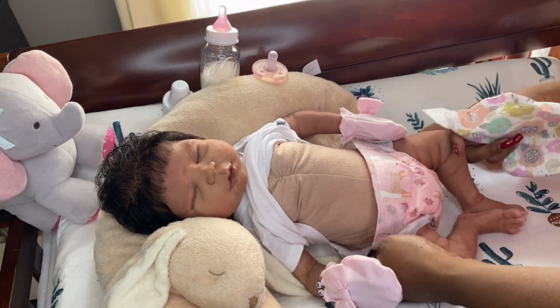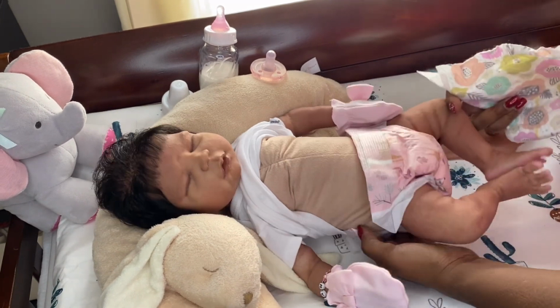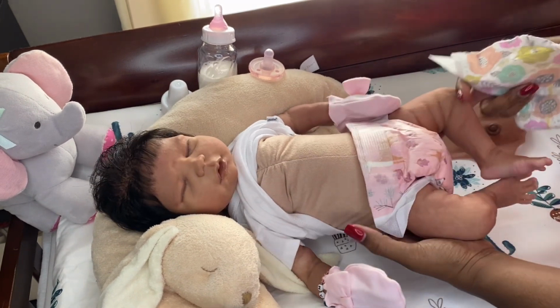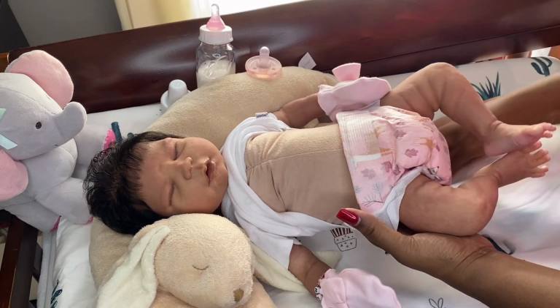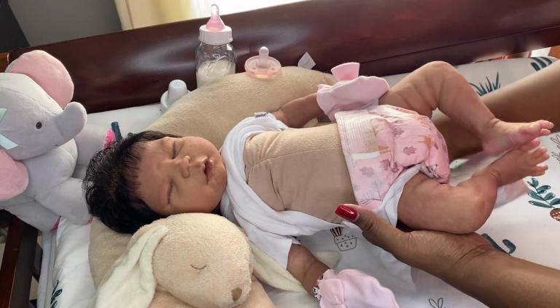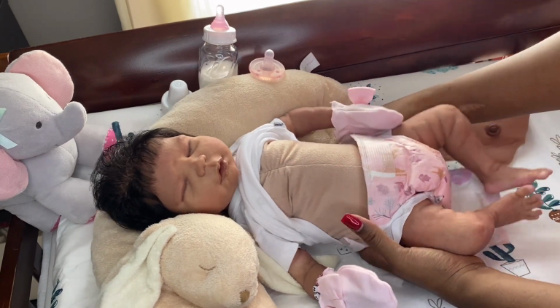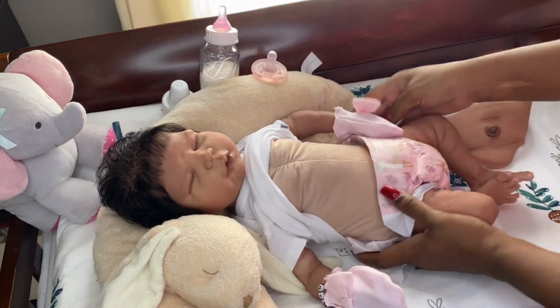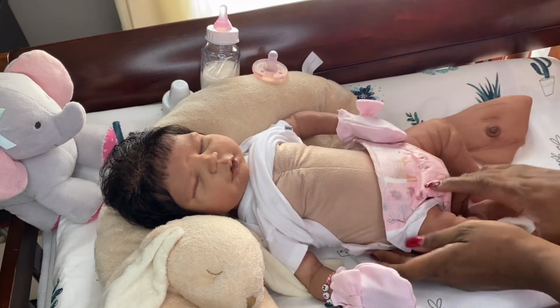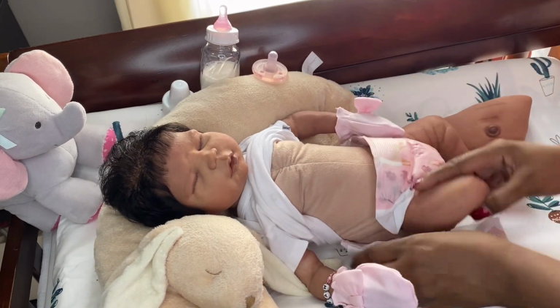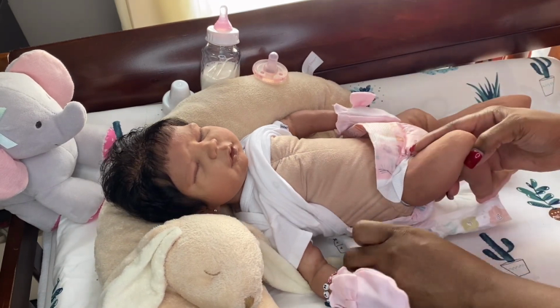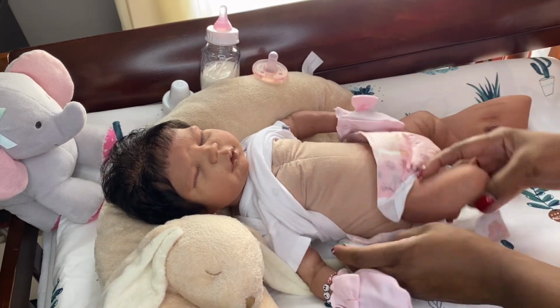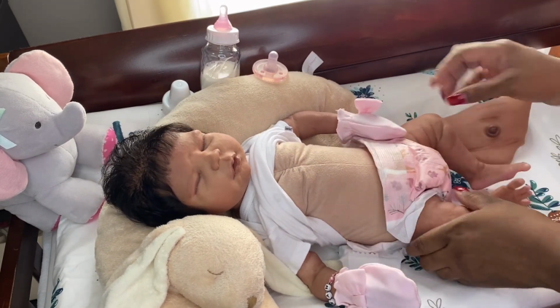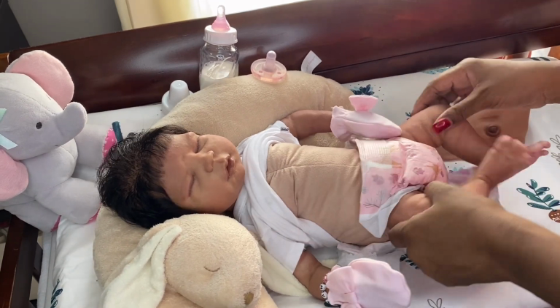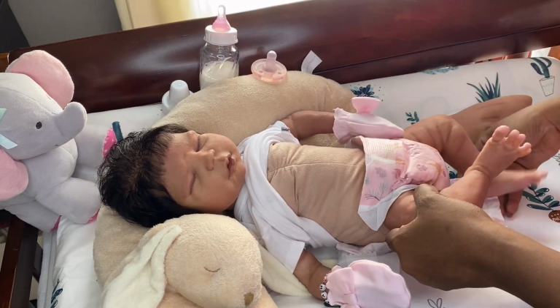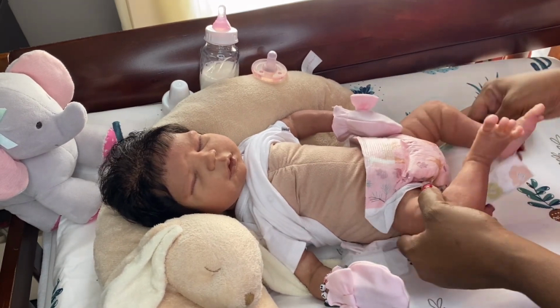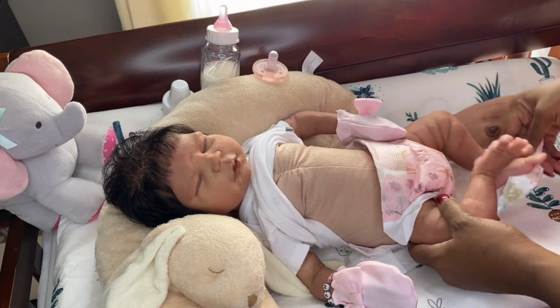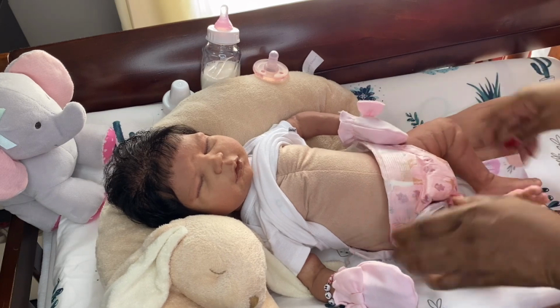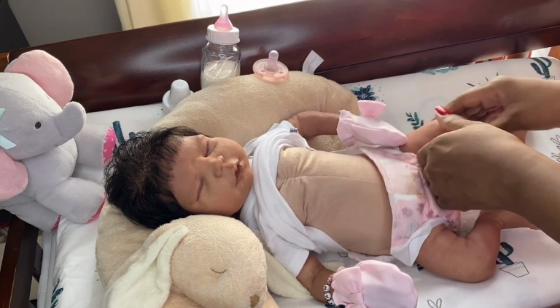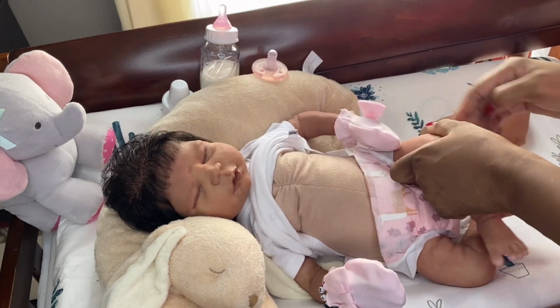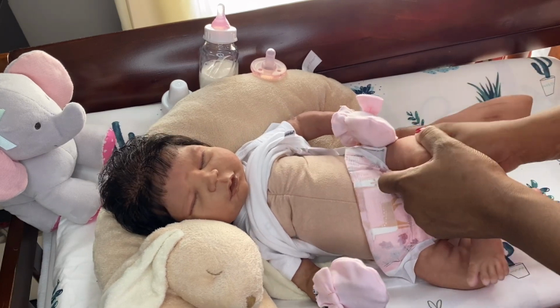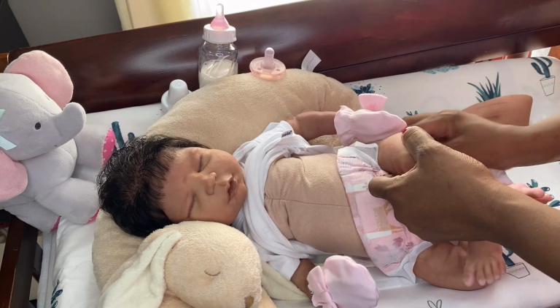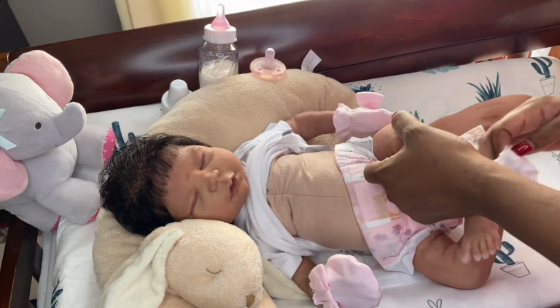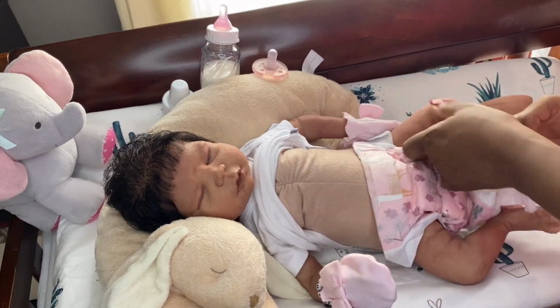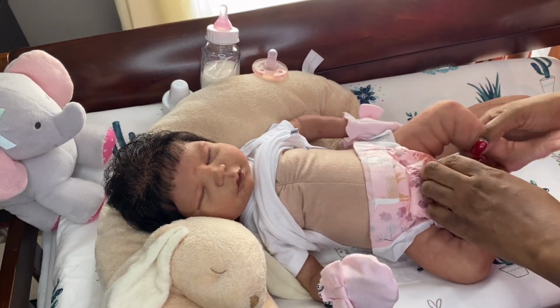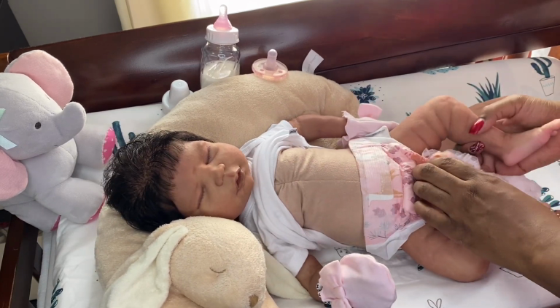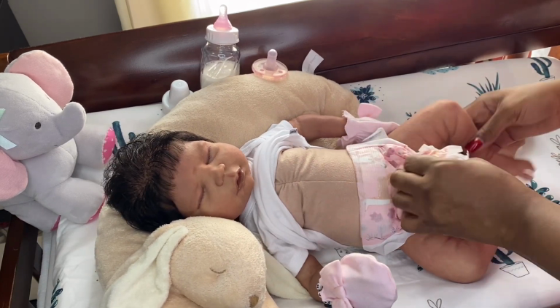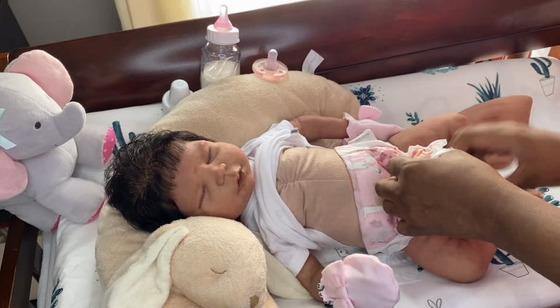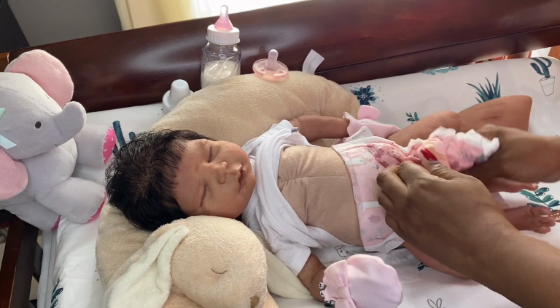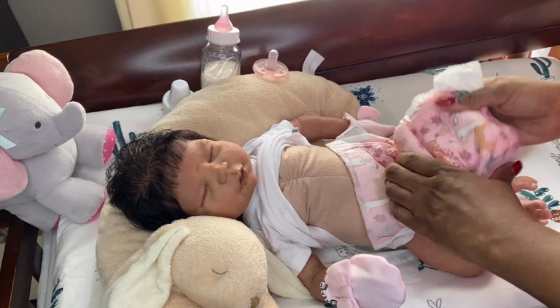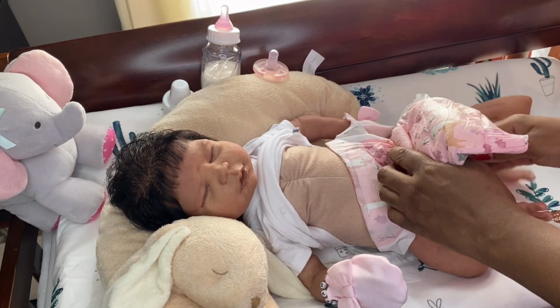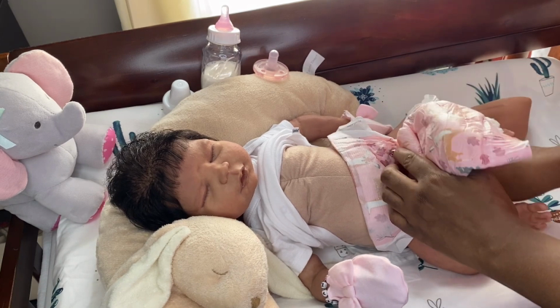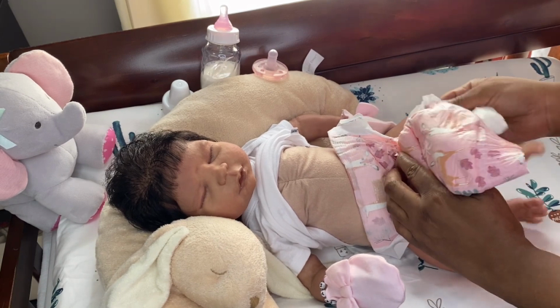I put the diaper on her and it holds the belly plate in place. I'm going to change her into this little floral diaper — I believe it's a size one, and I think she's wearing a size one.